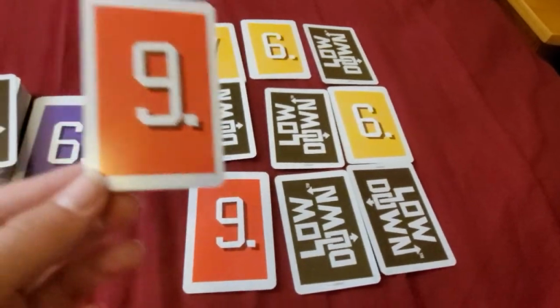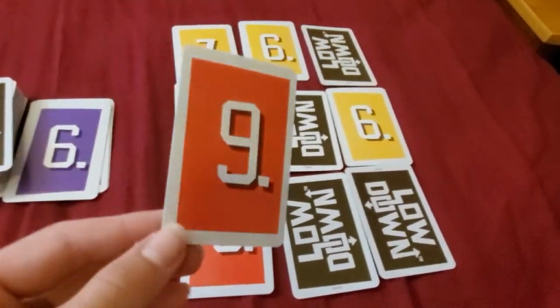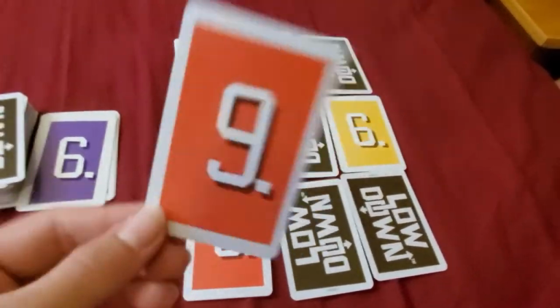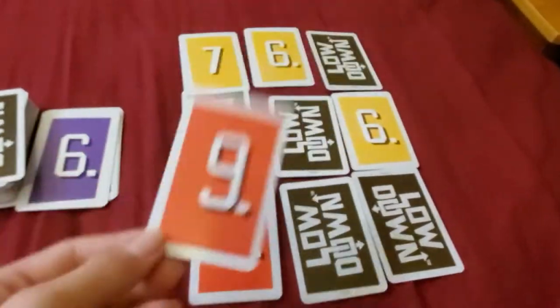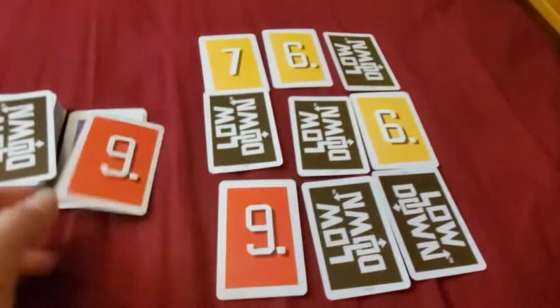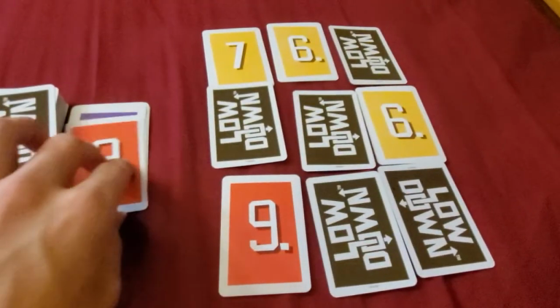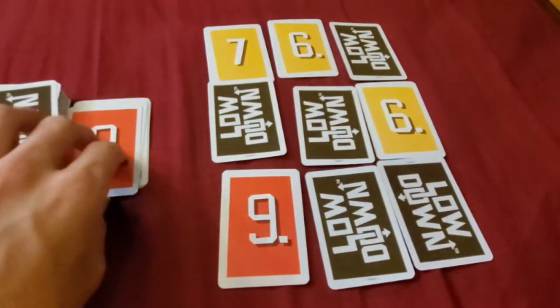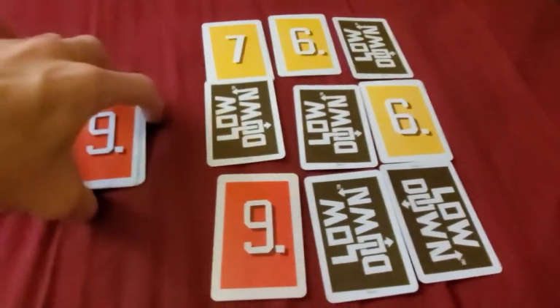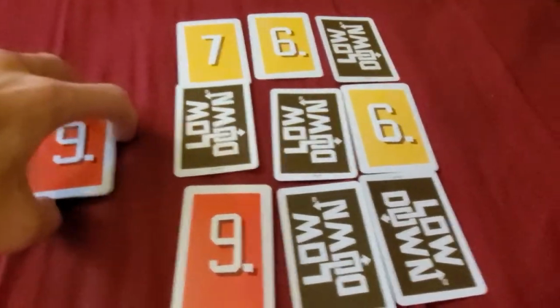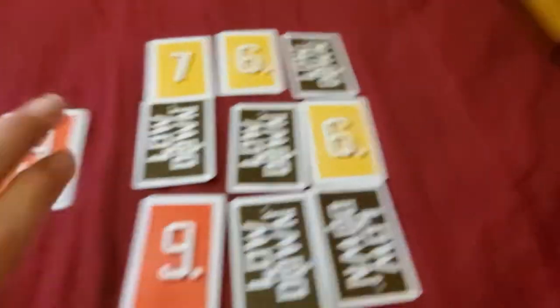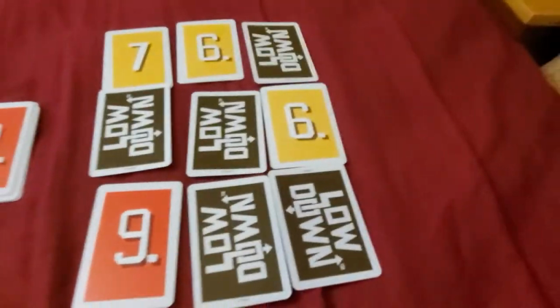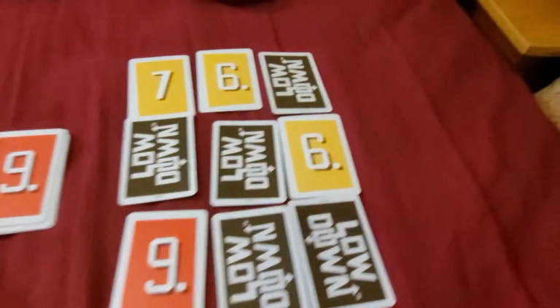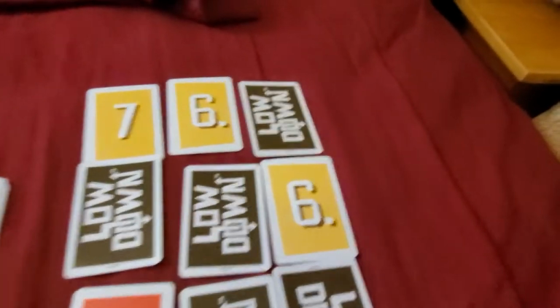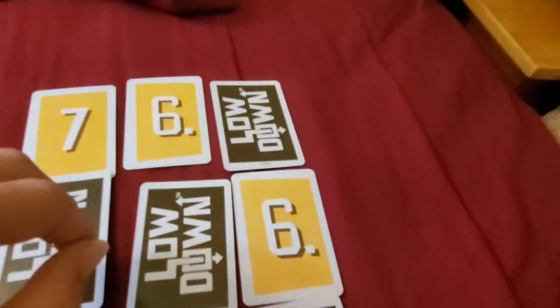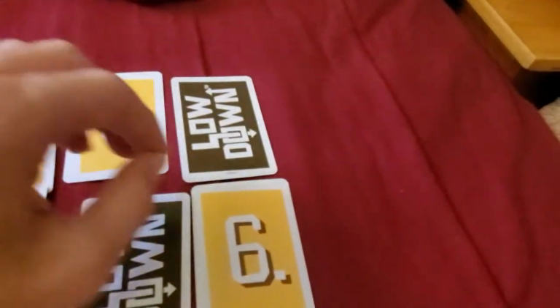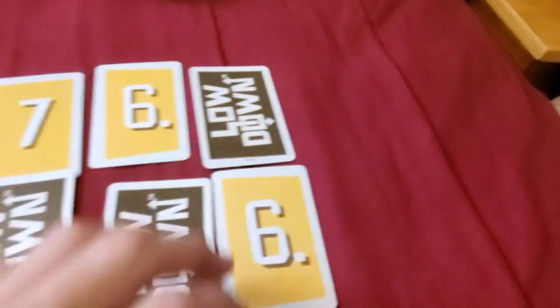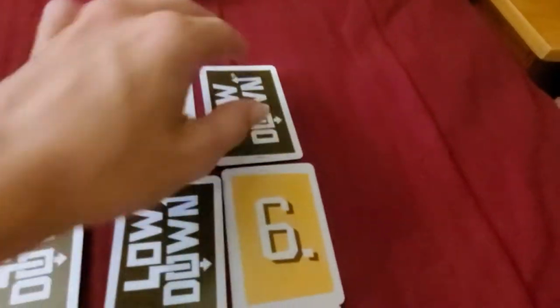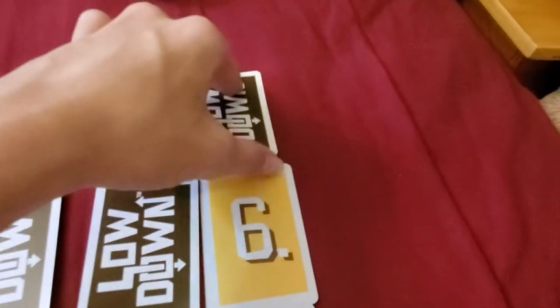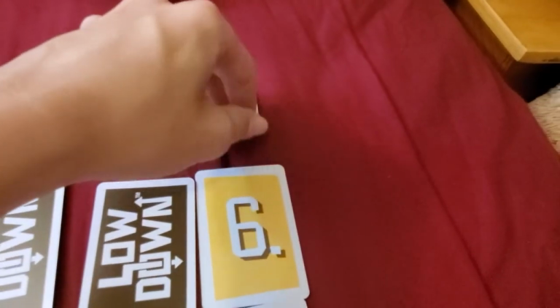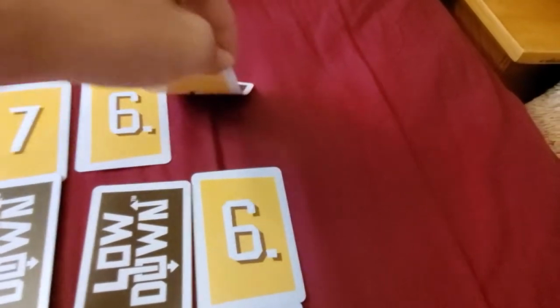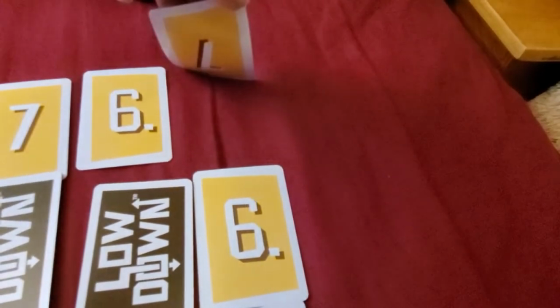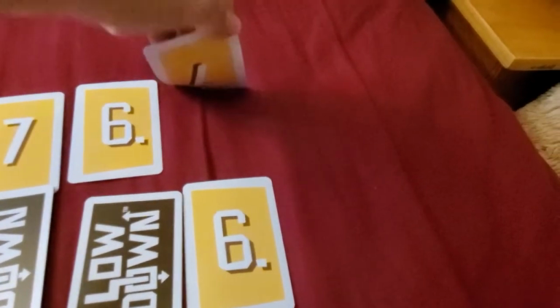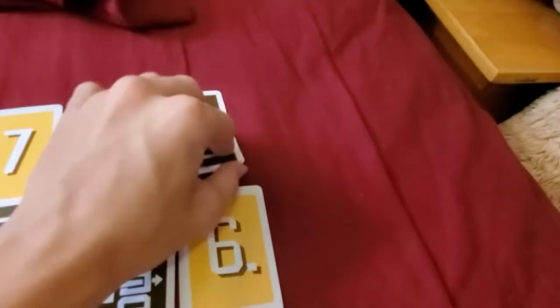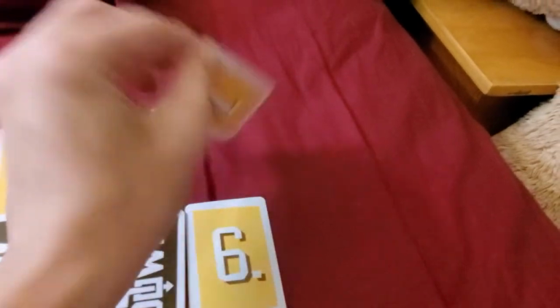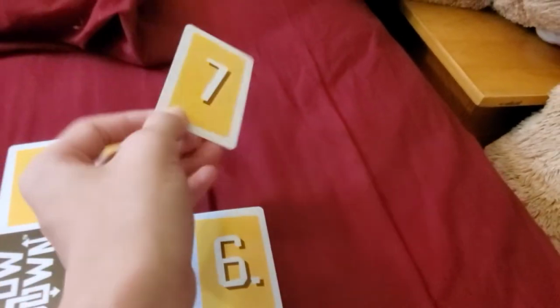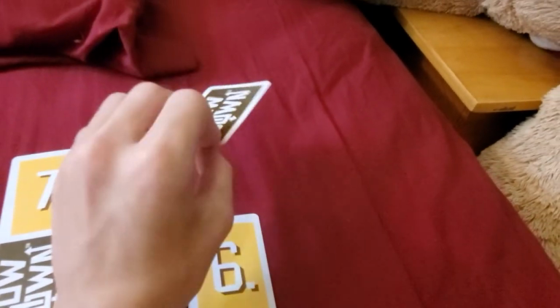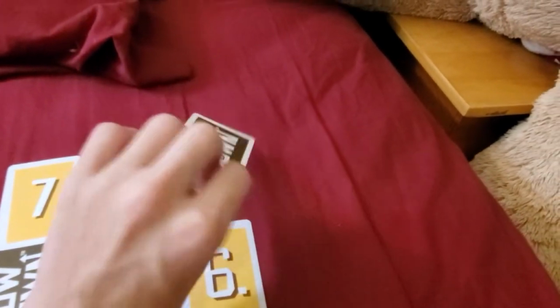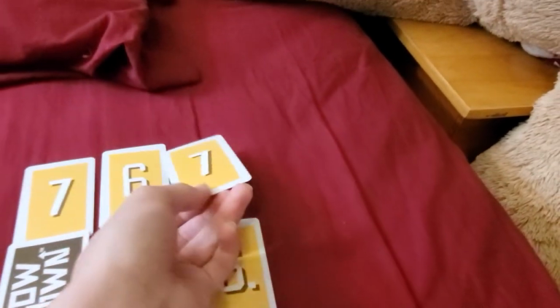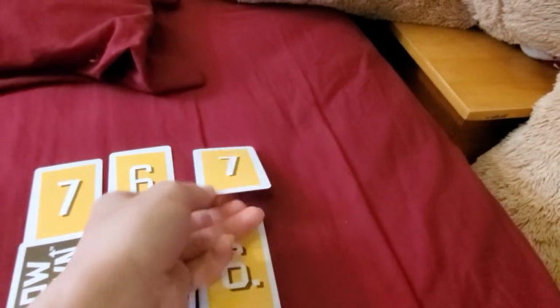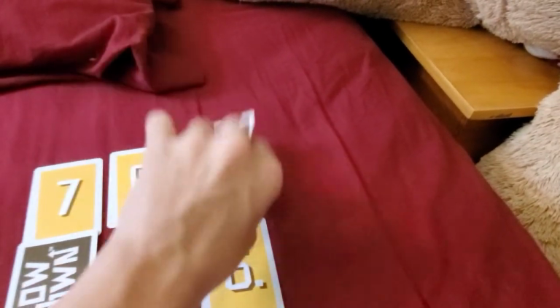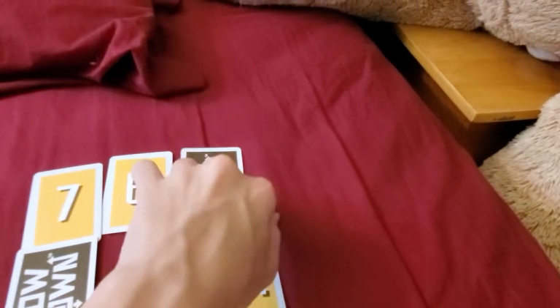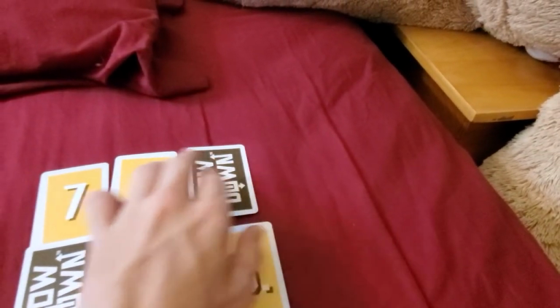He sees the 9, decides he doesn't want to play it, and puts it back in the discard pile. This gives you the opportunity to look at a card in your grid. He sees that it's a 7, and you can either flip it face up like this, or leave it face down.